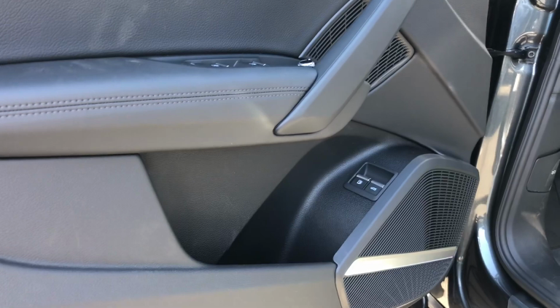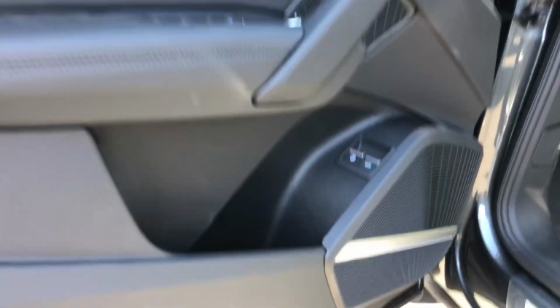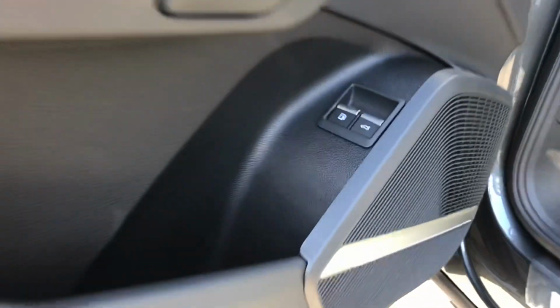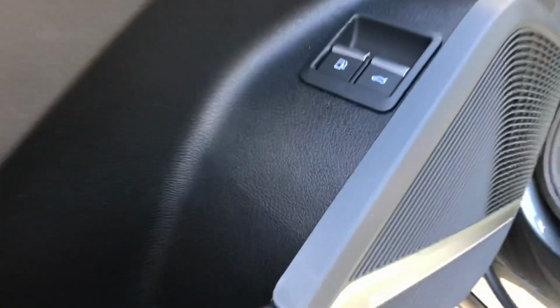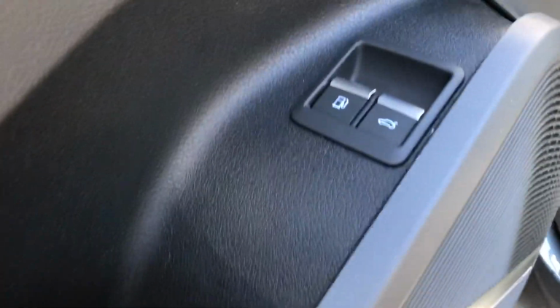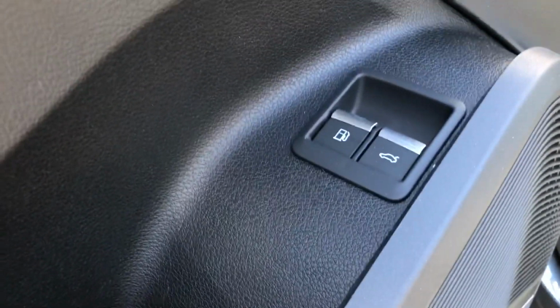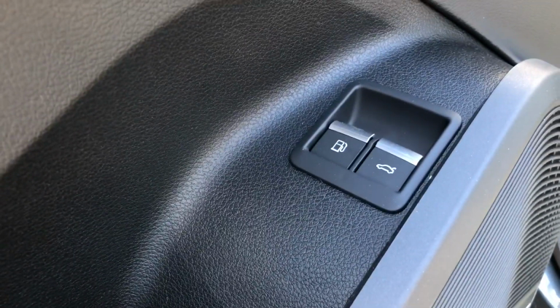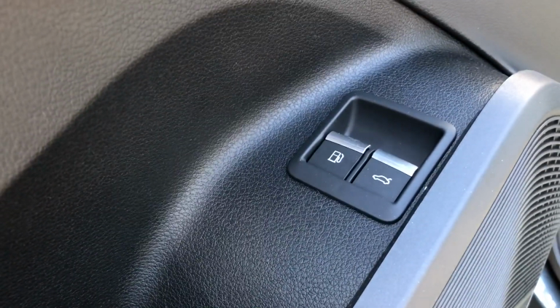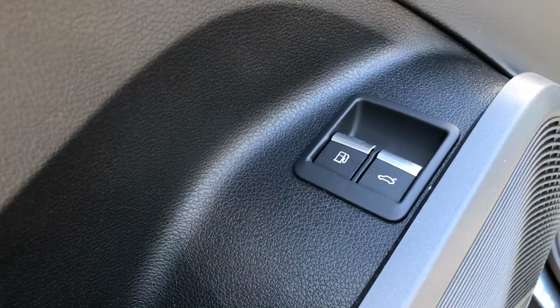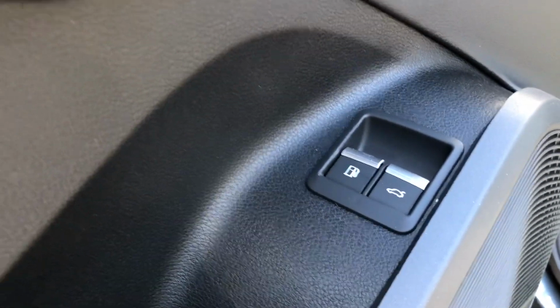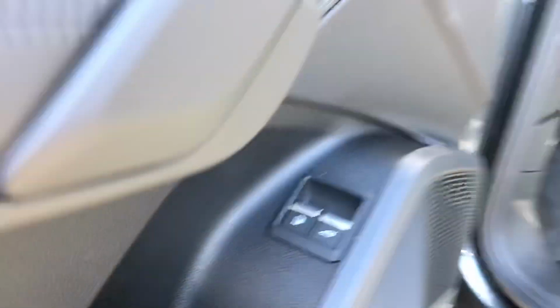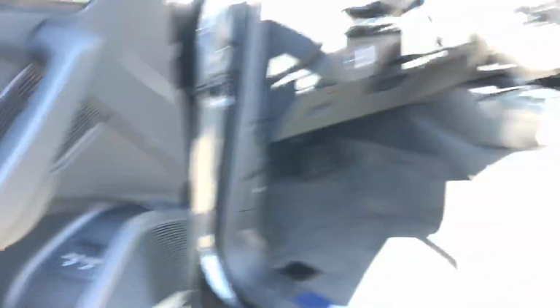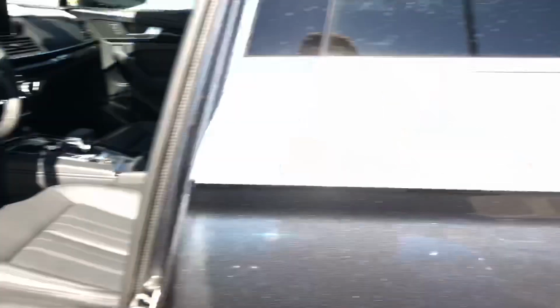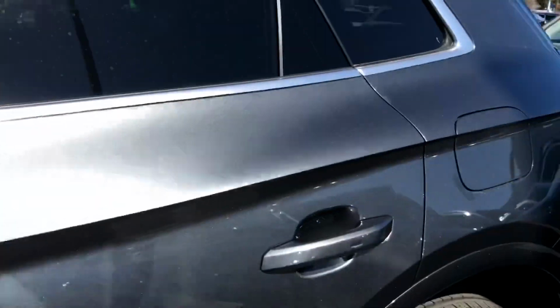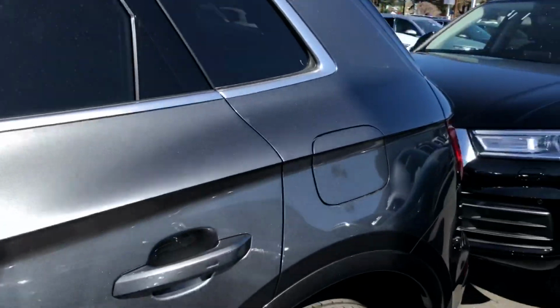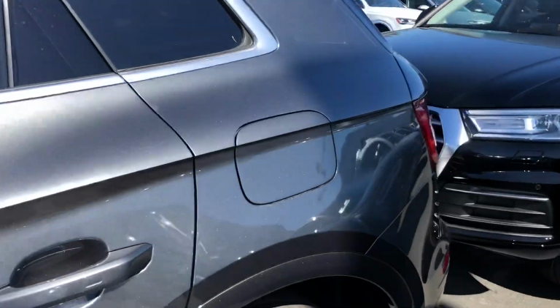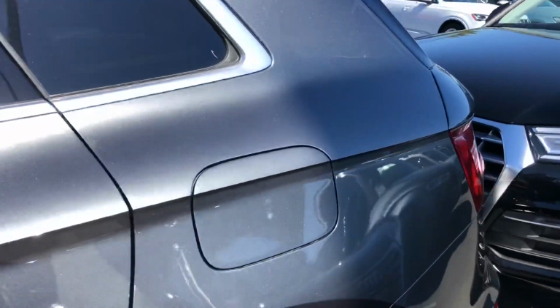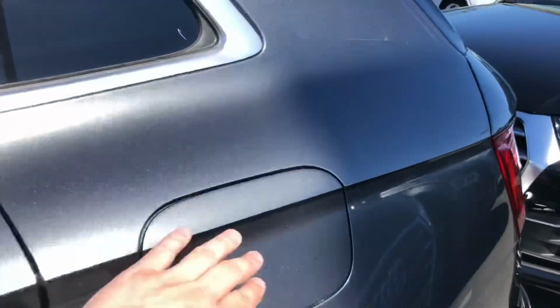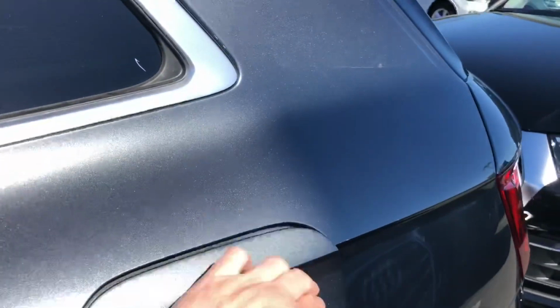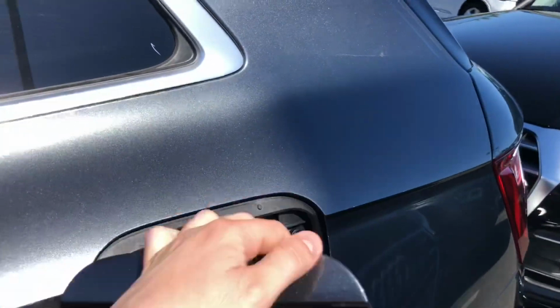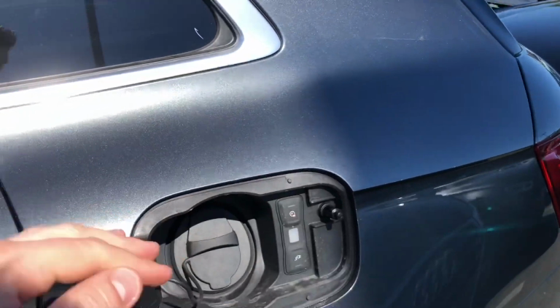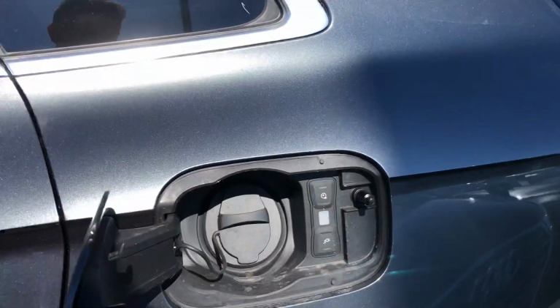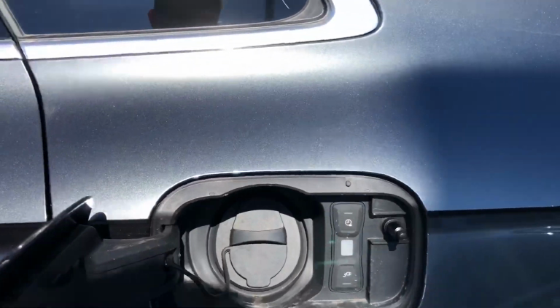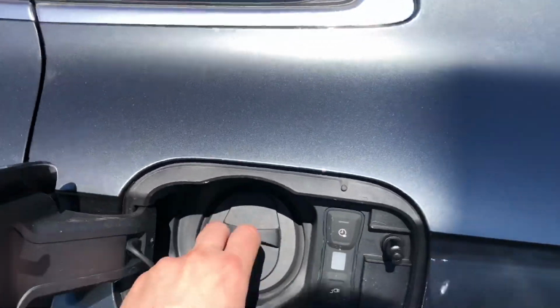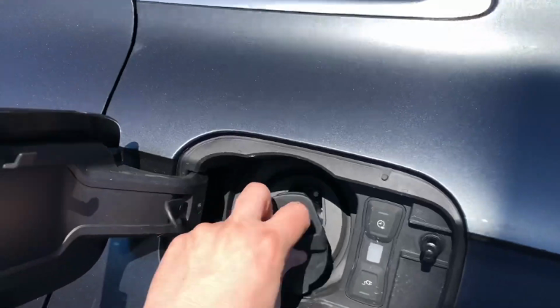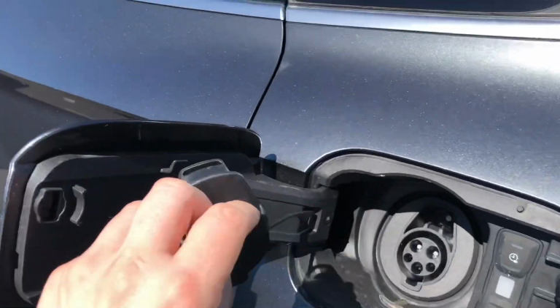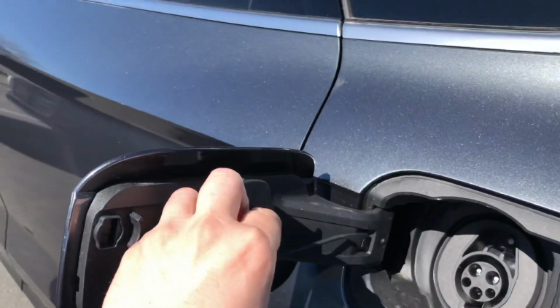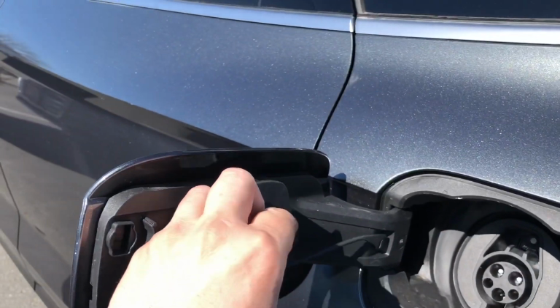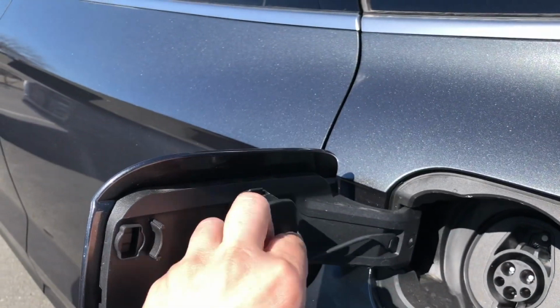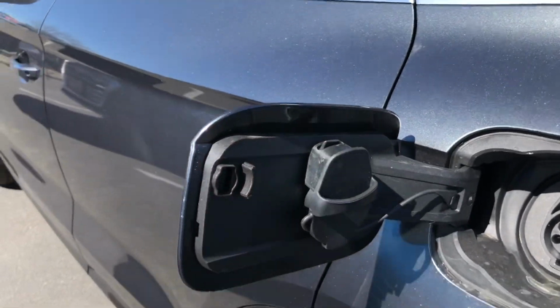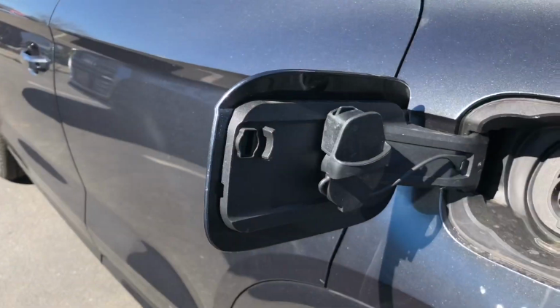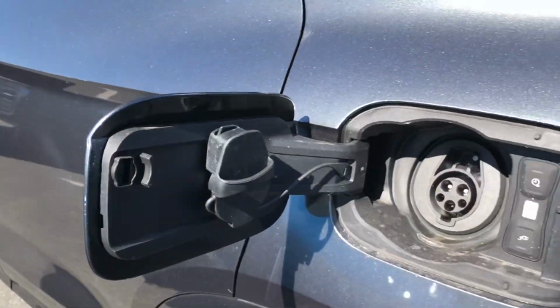What you'll notice on the hybrid — you do have a gas tank release. Now on the right side here, there's no release for it; that's where you'll plug in. They almost put this little convenience latch here to hold that.